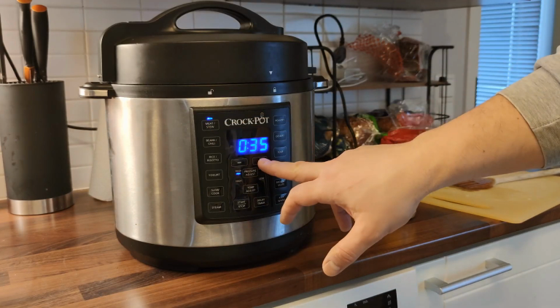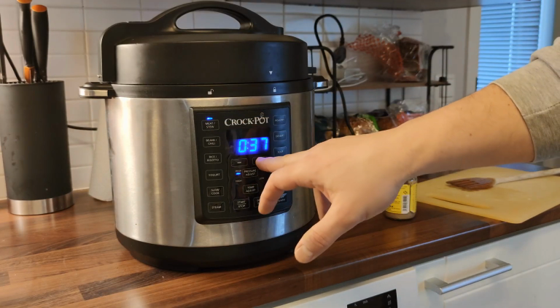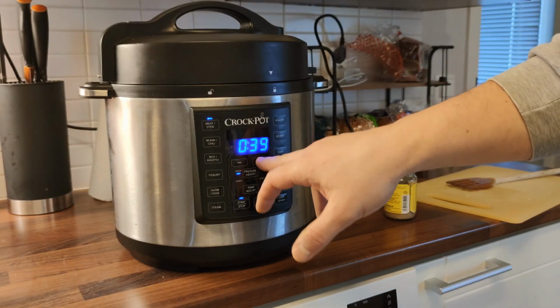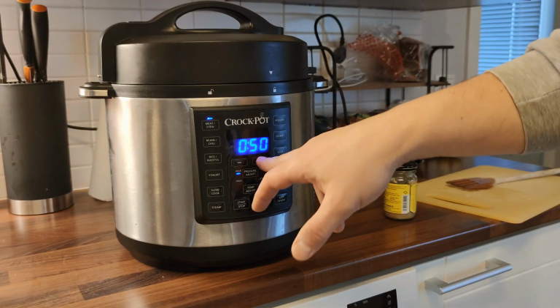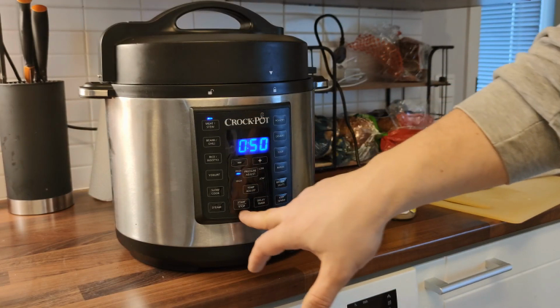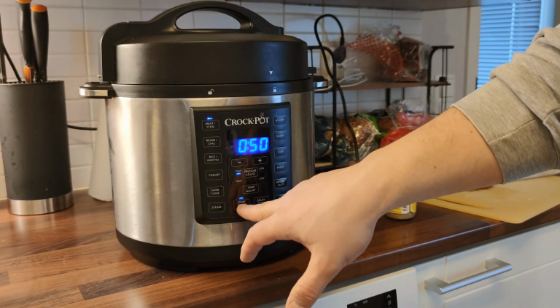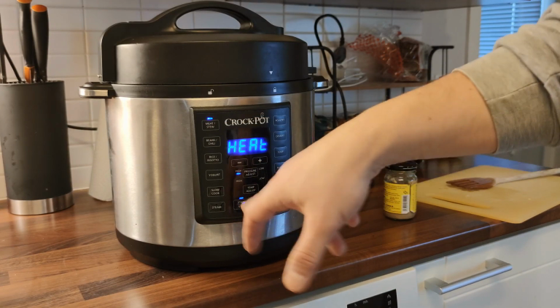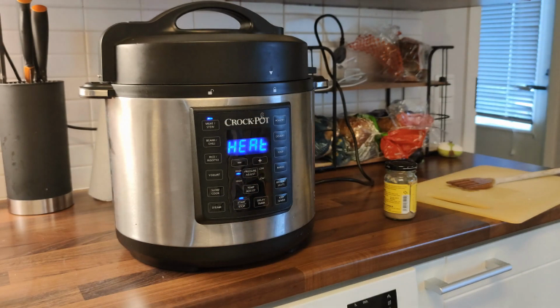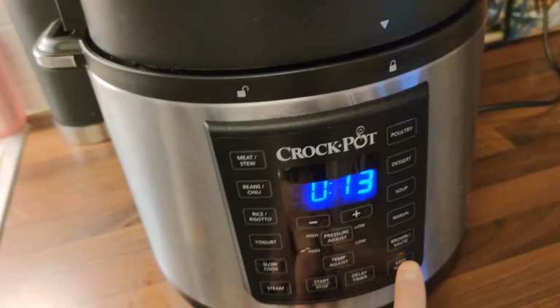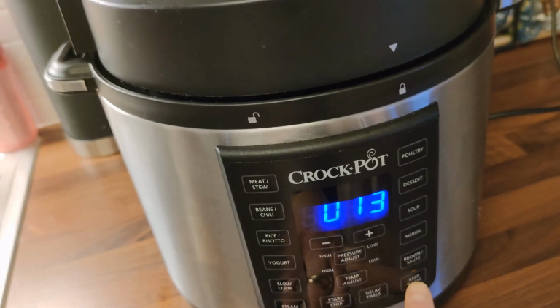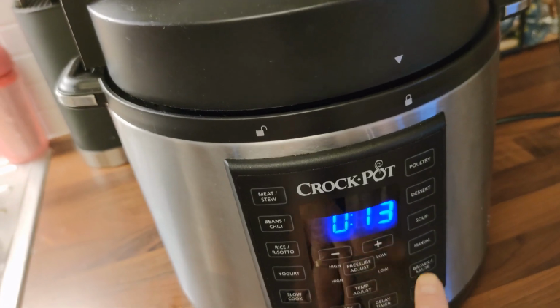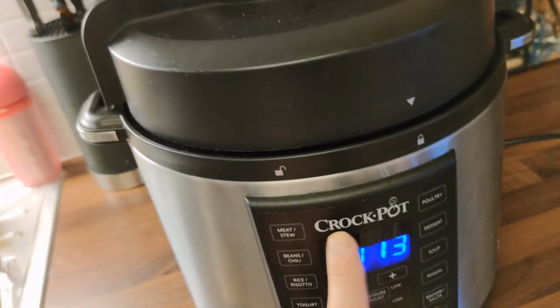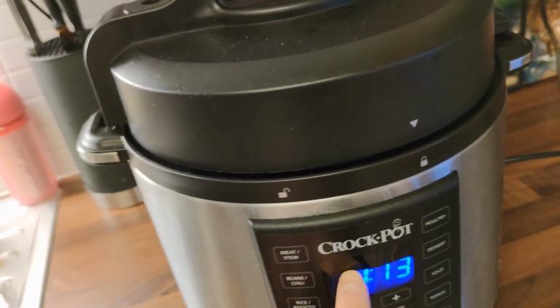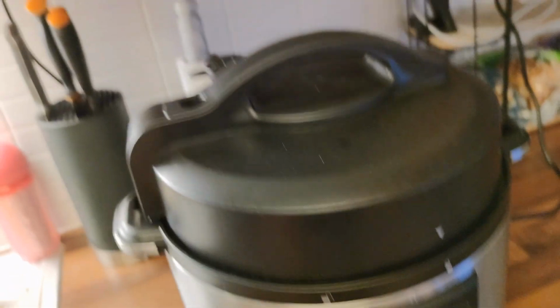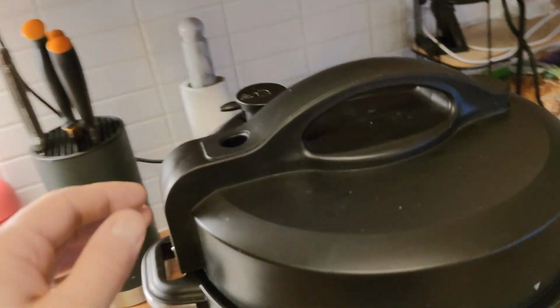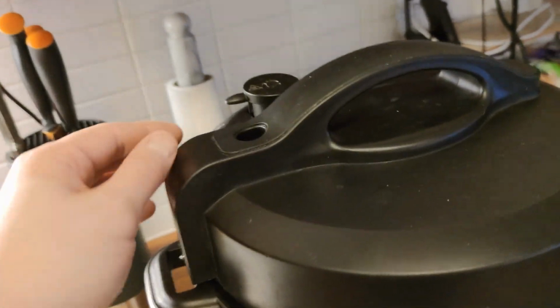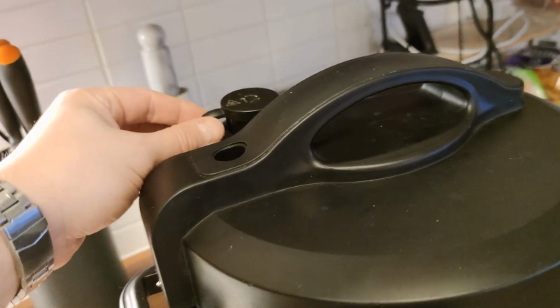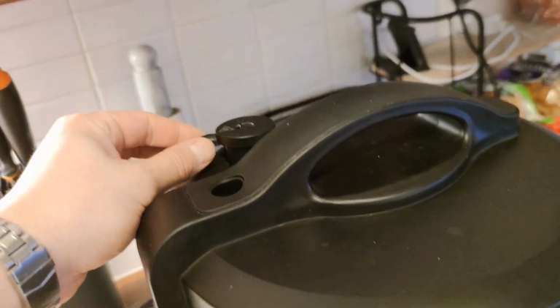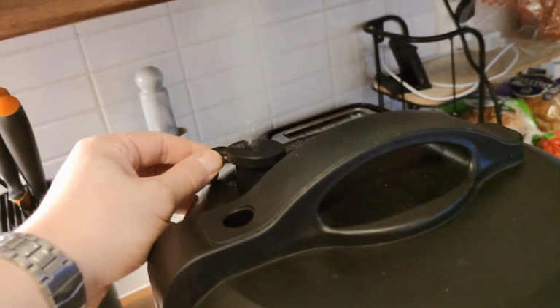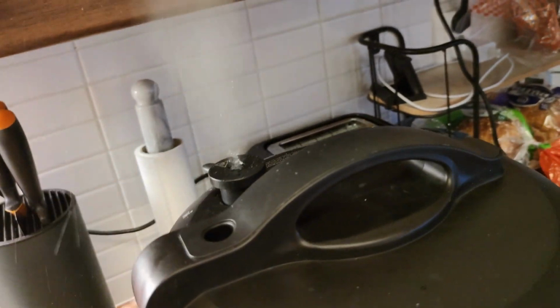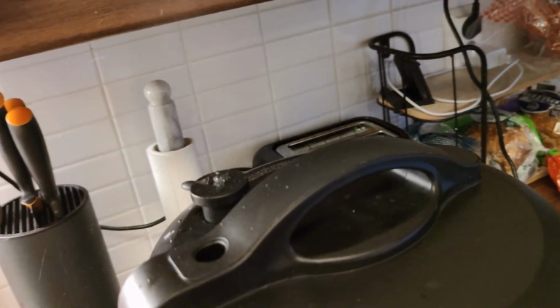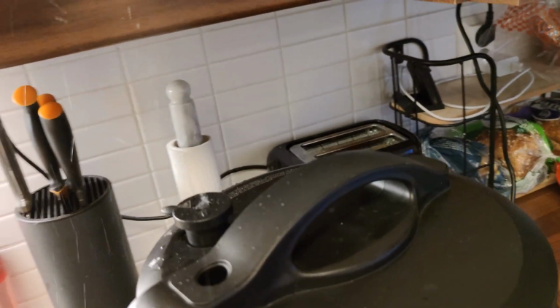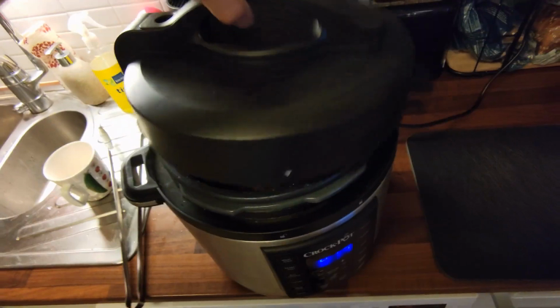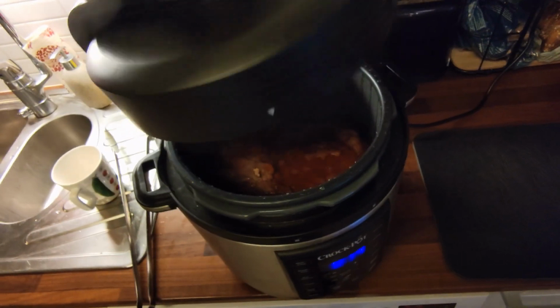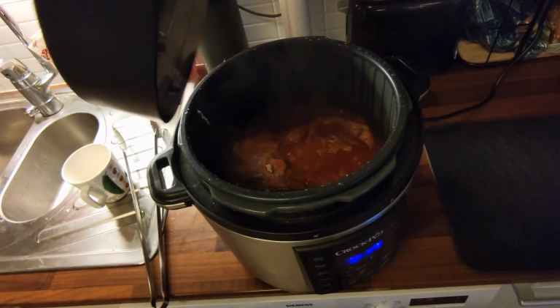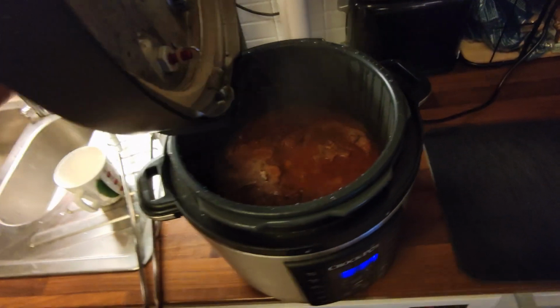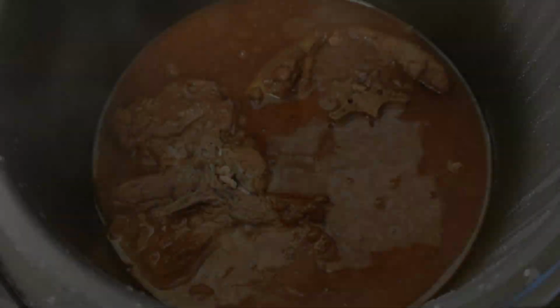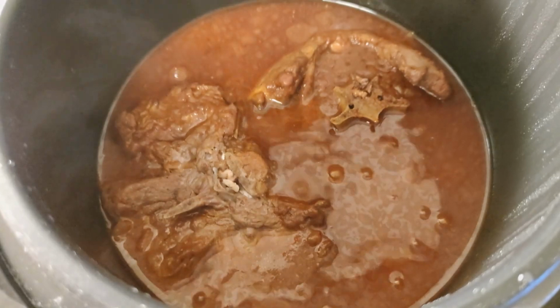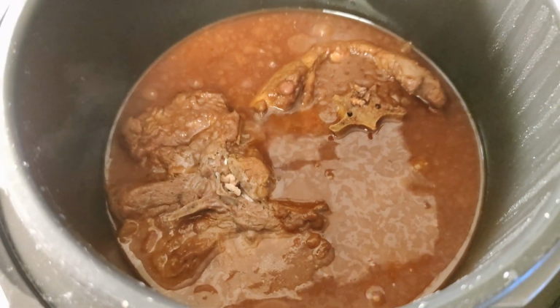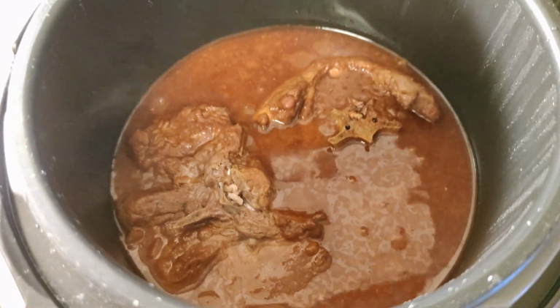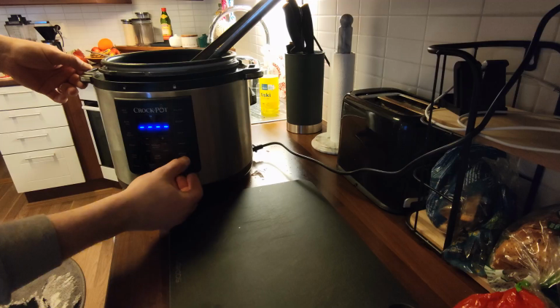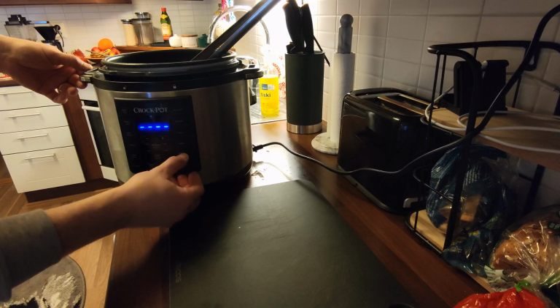Now it's good to keep it pressurized. High pressure for 50 minutes, and after that natural pressure release for about 30 minutes or so — and there it is. Delicious, delicious, delicious.